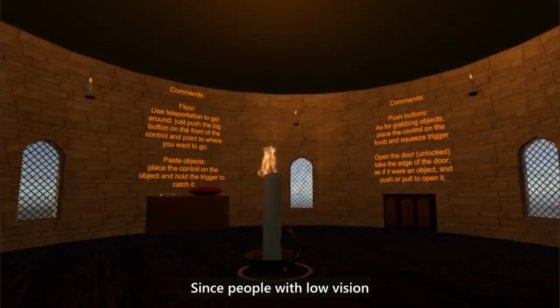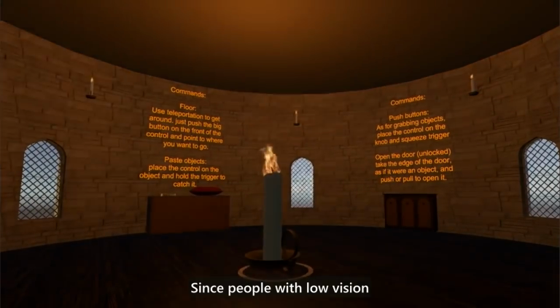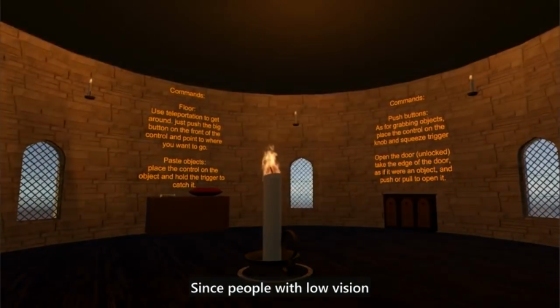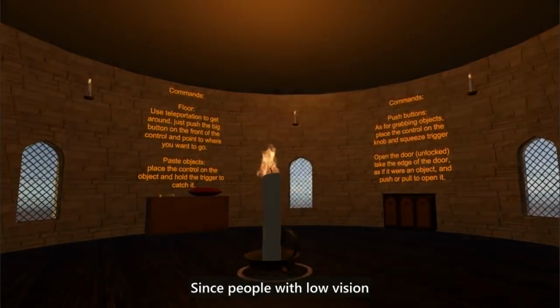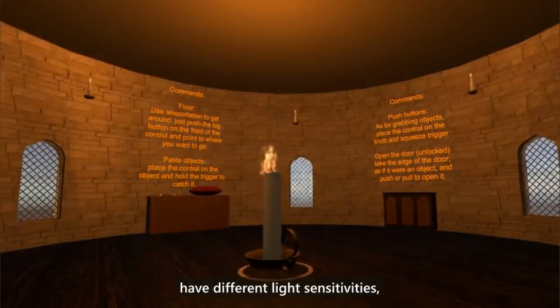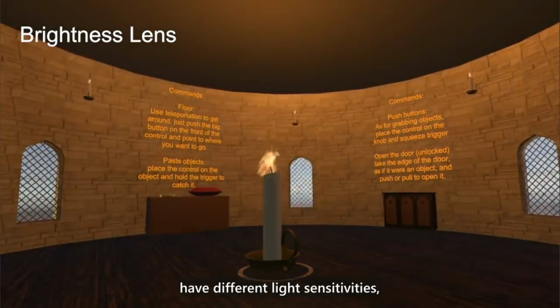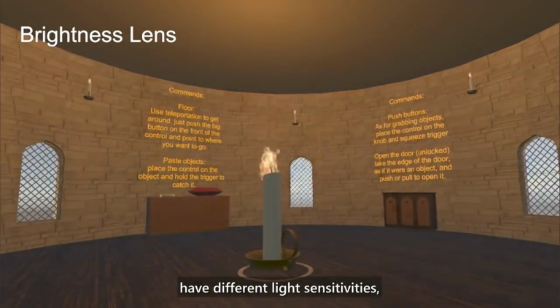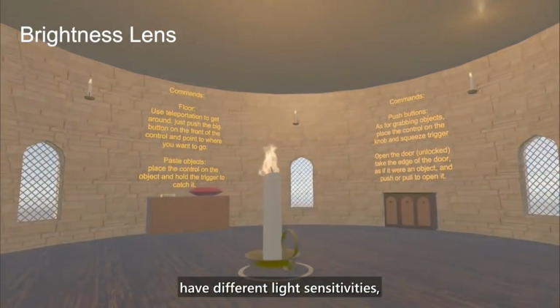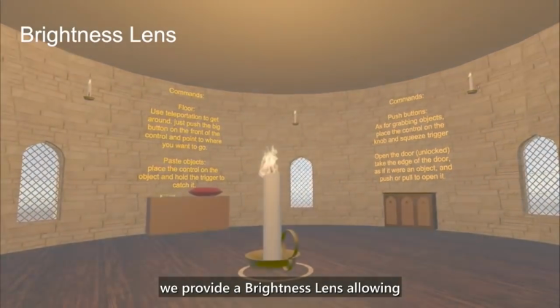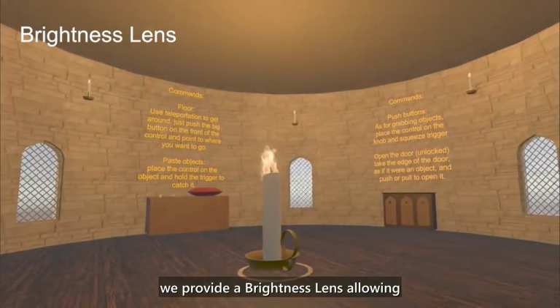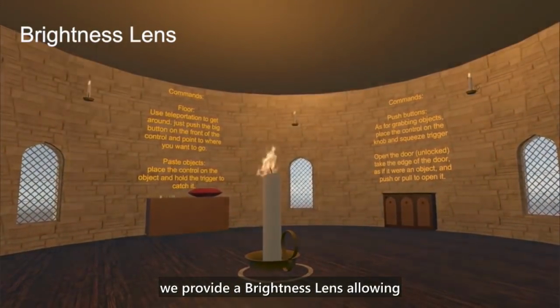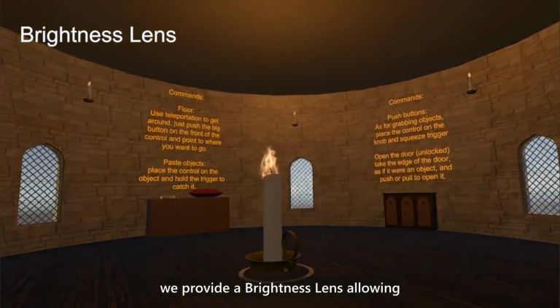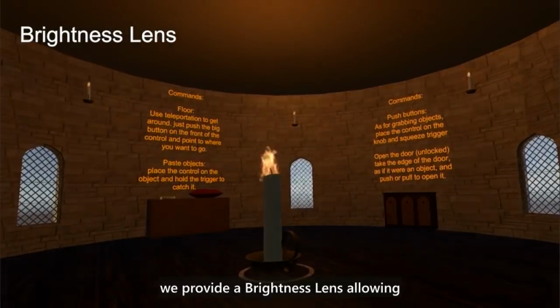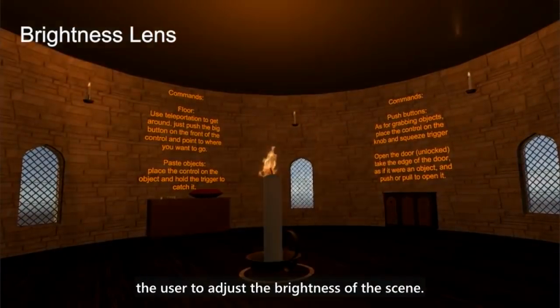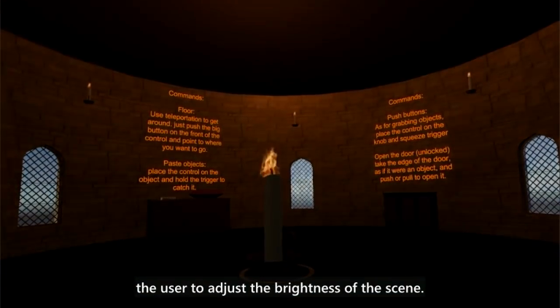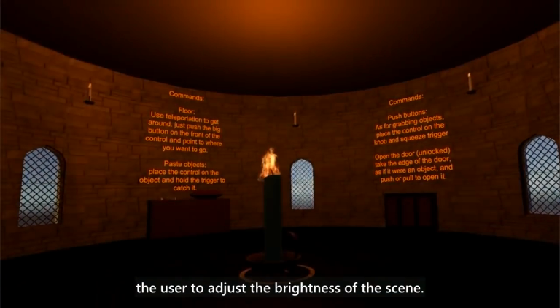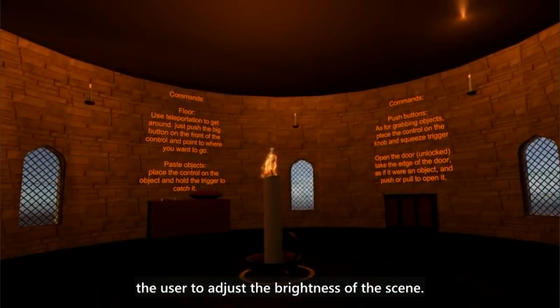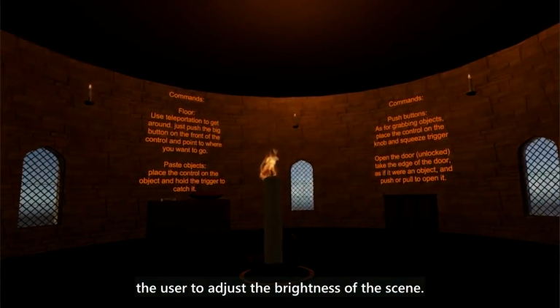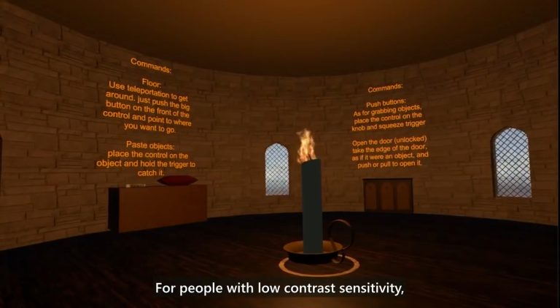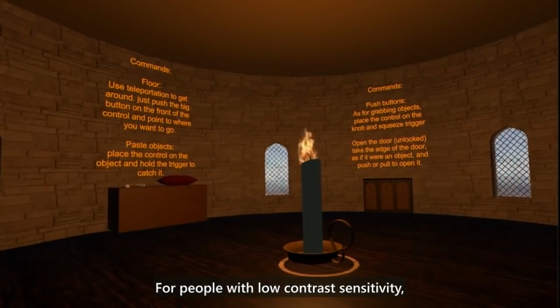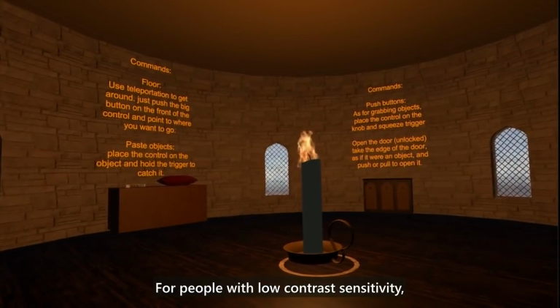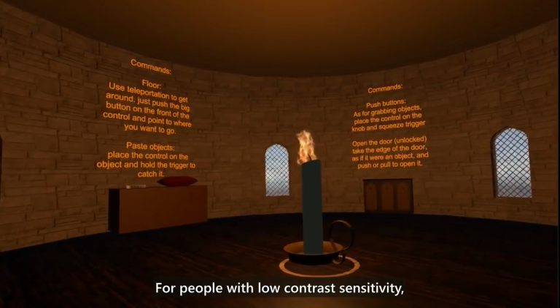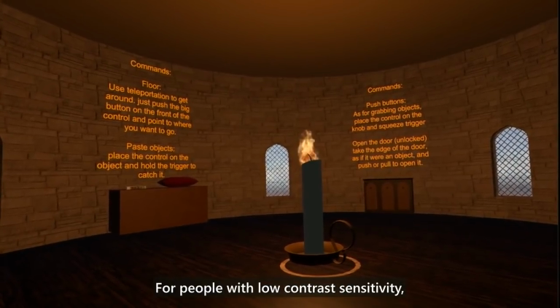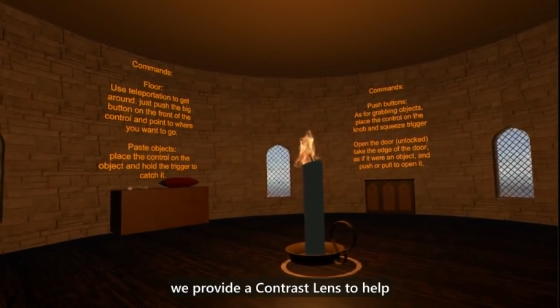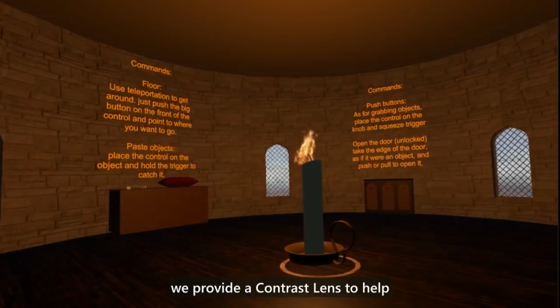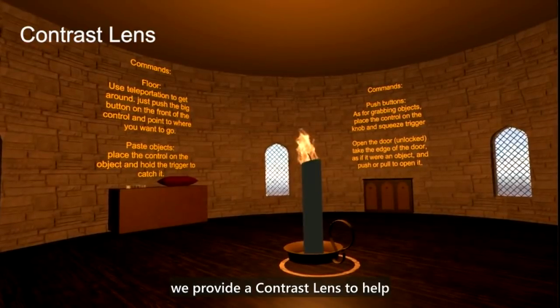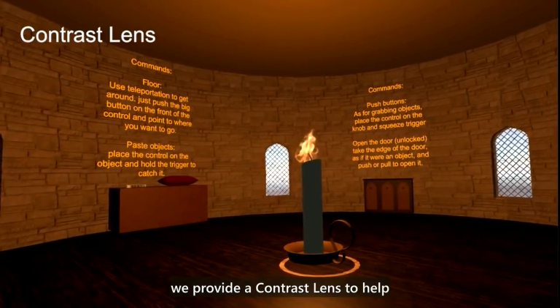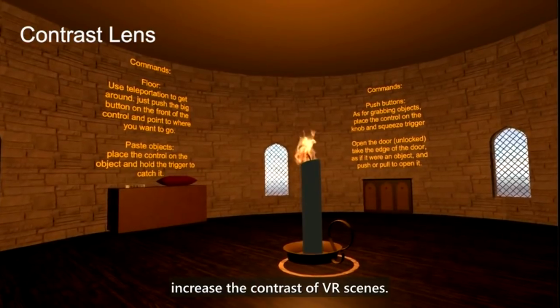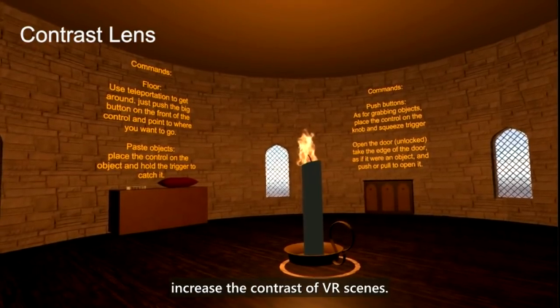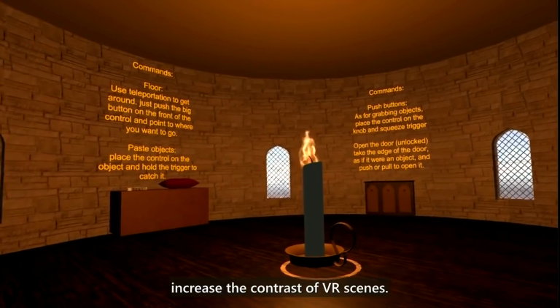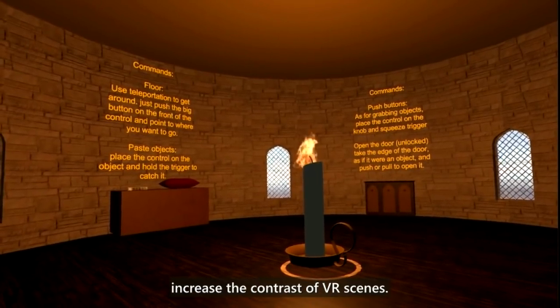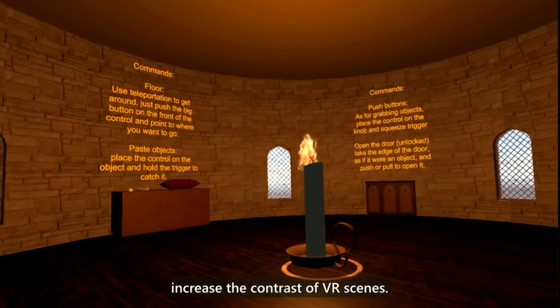Since people with low vision have different light sensitivities, we provide a brightness lens allowing the user to adjust the brightness of the scene. For people with low contrast sensitivity, we provide a contrast lens to help increase the contrast of VR scenes.